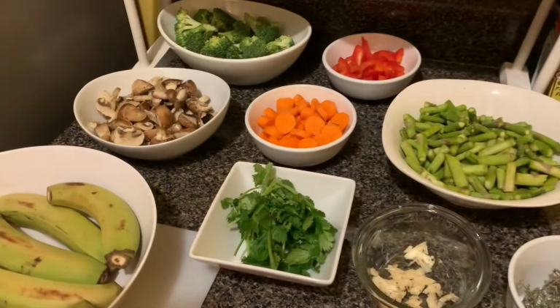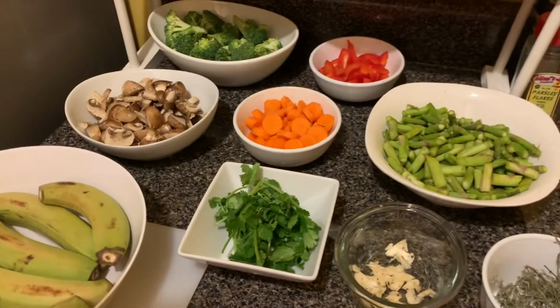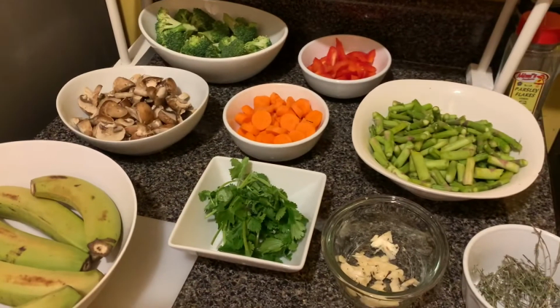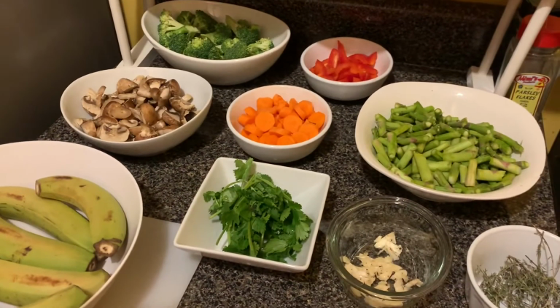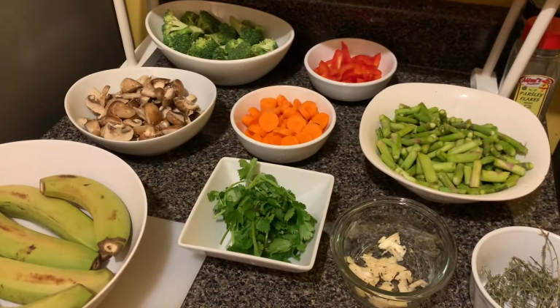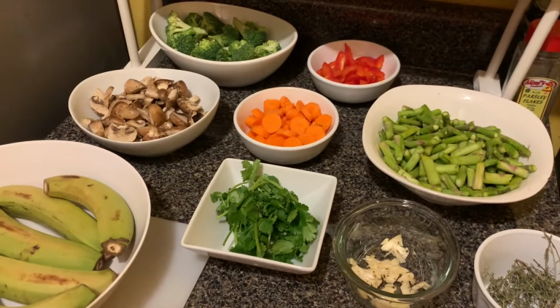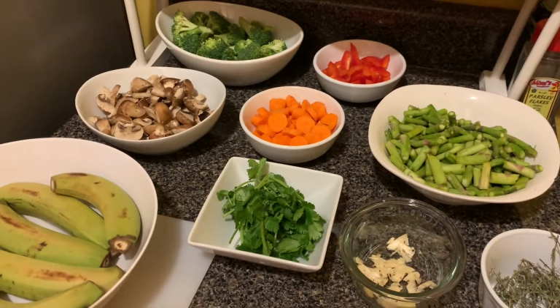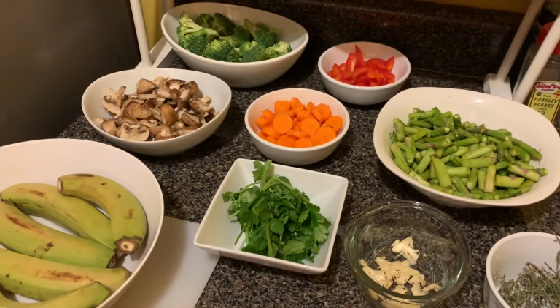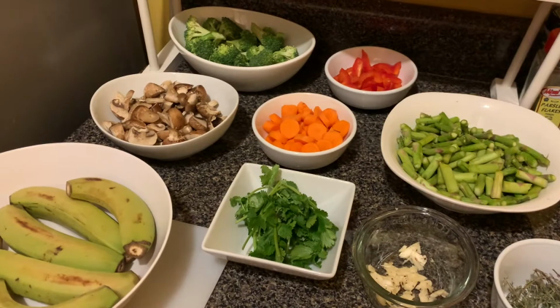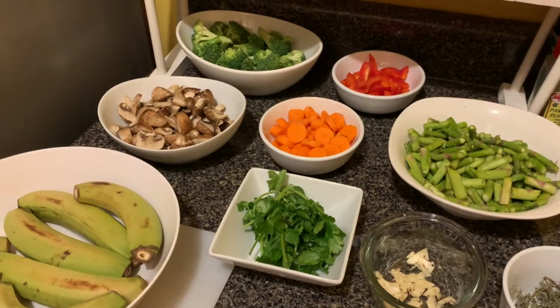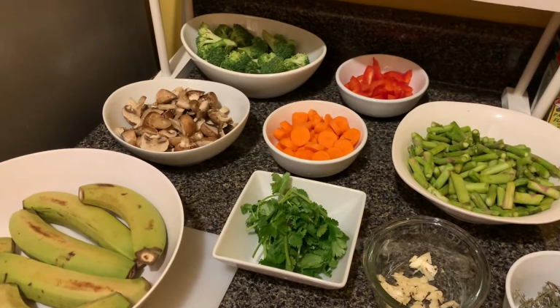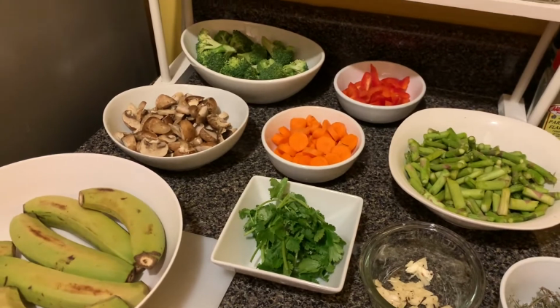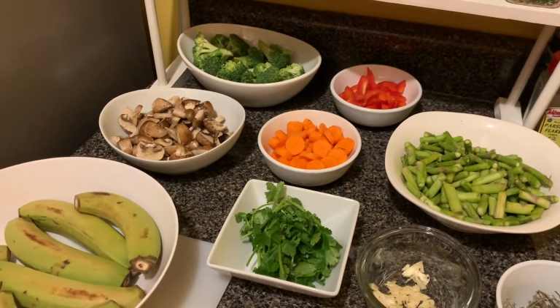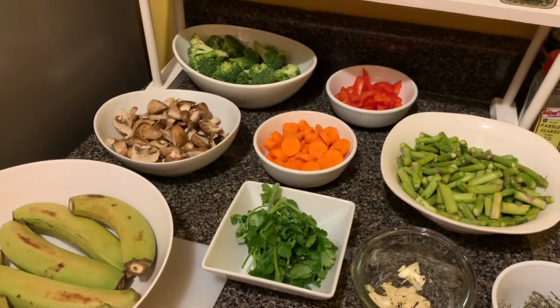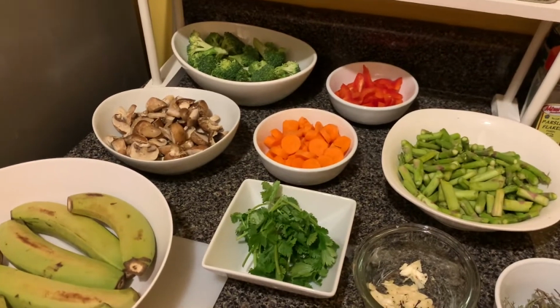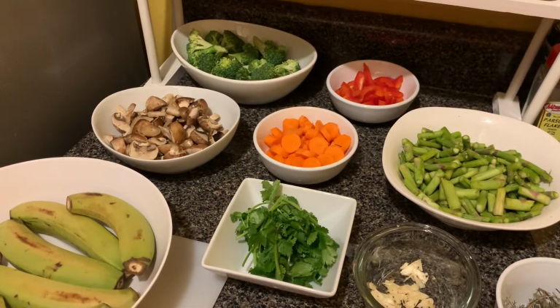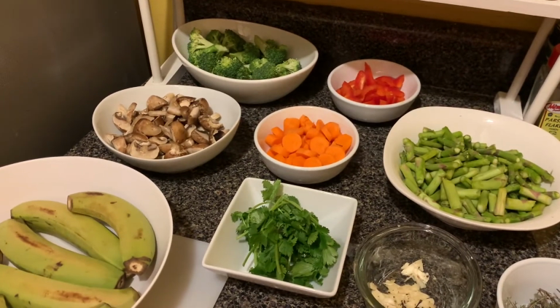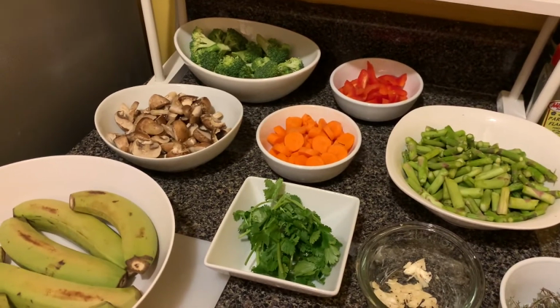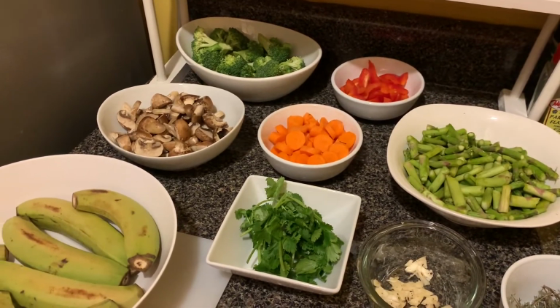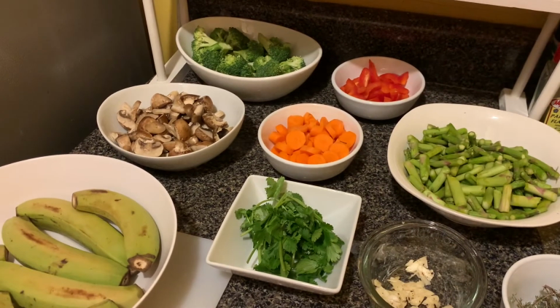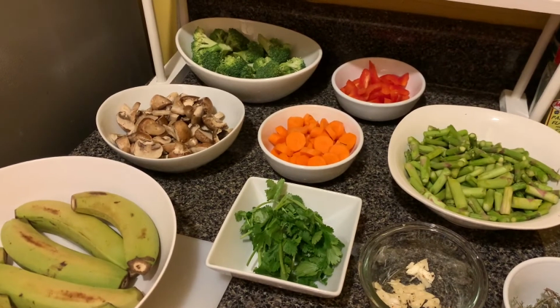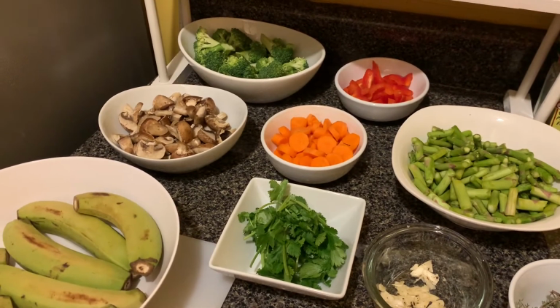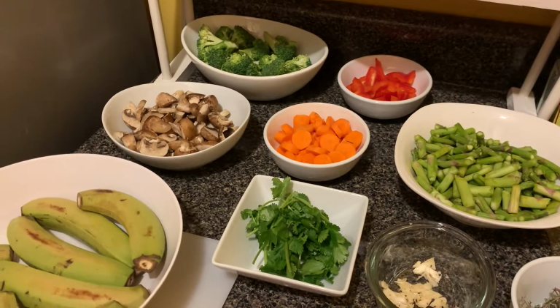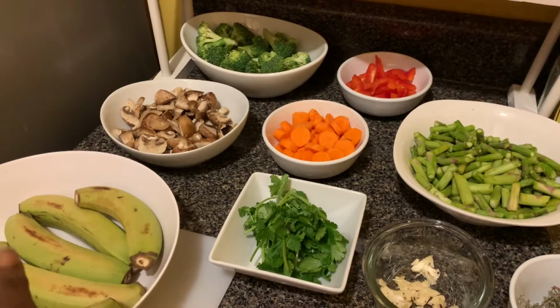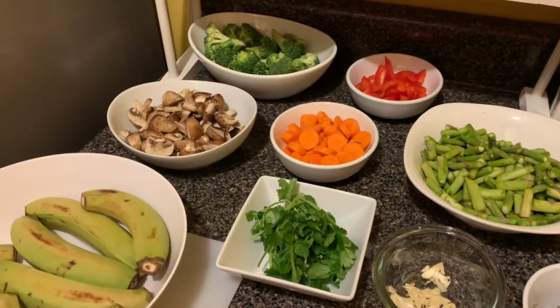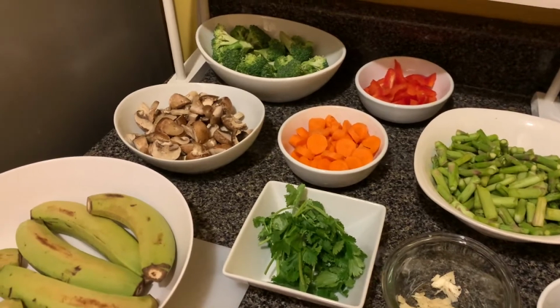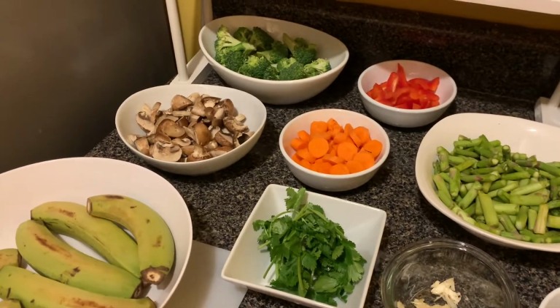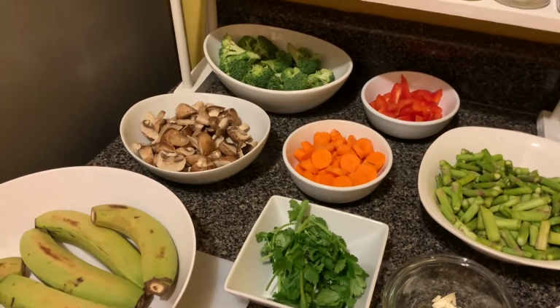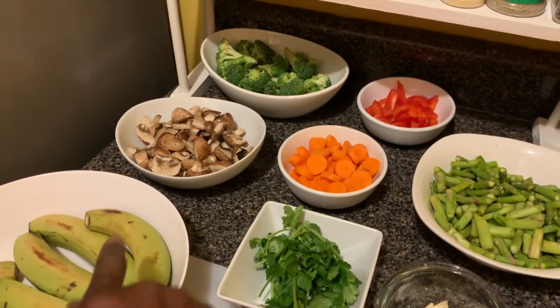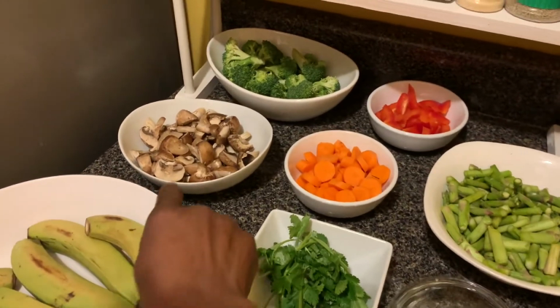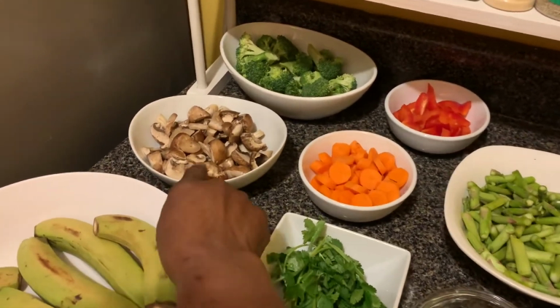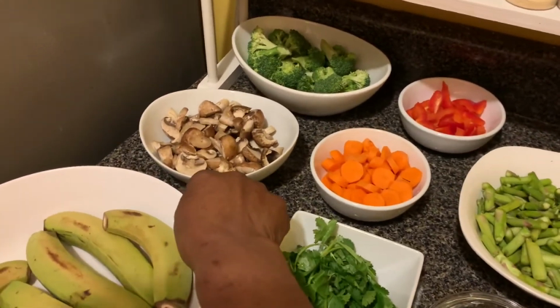Hey, my YouTubers, welcome back to my channel. If this is your first time seeing my video, my name is Beverly. Meal of the day will be curry banana and mushroom.